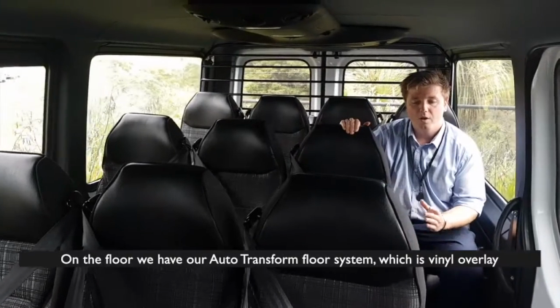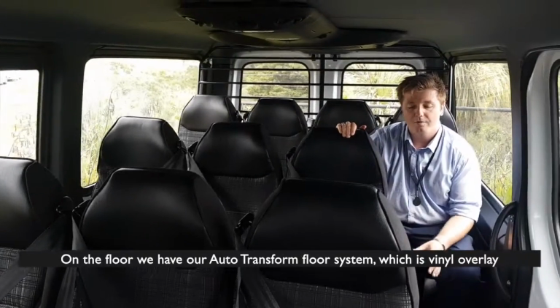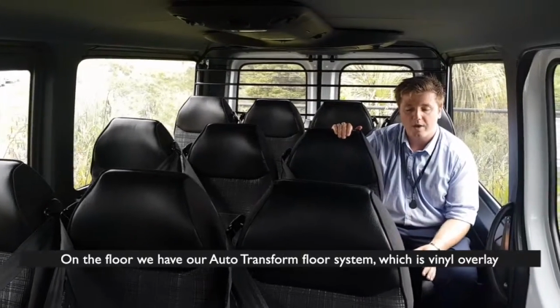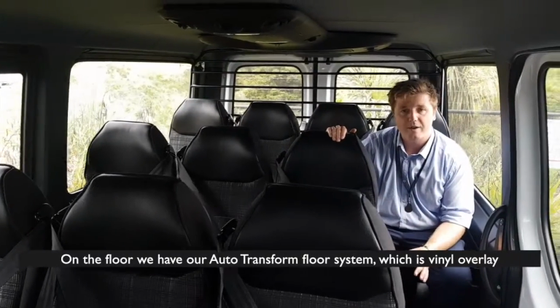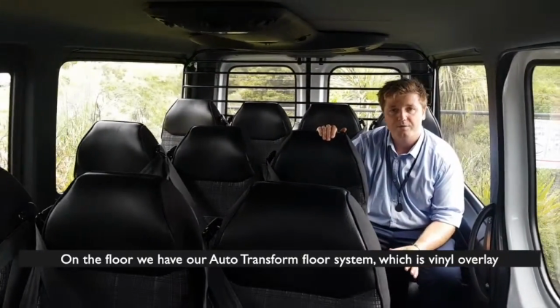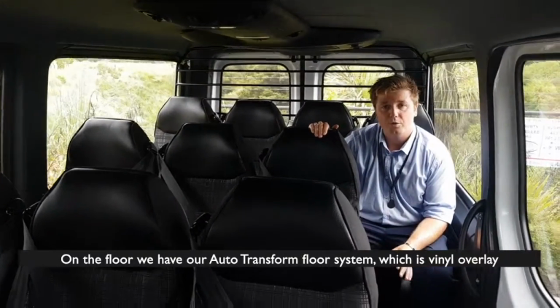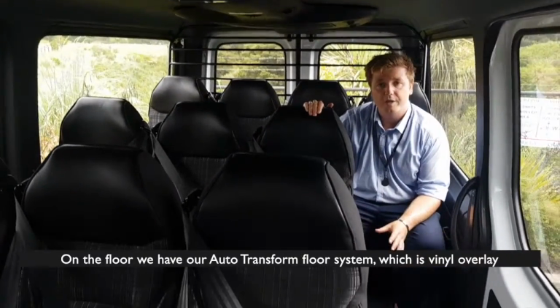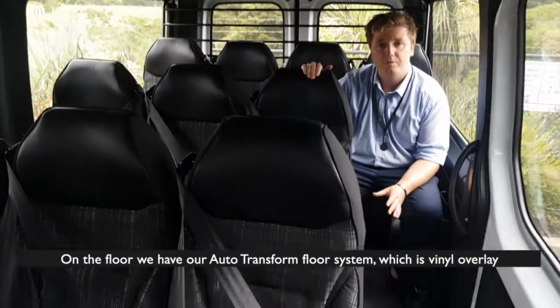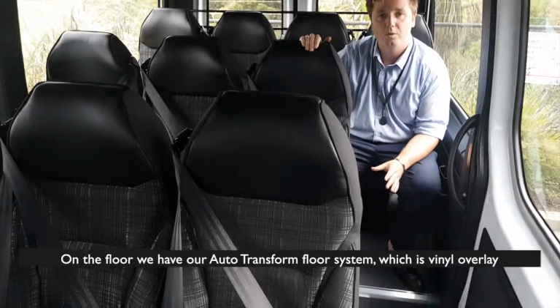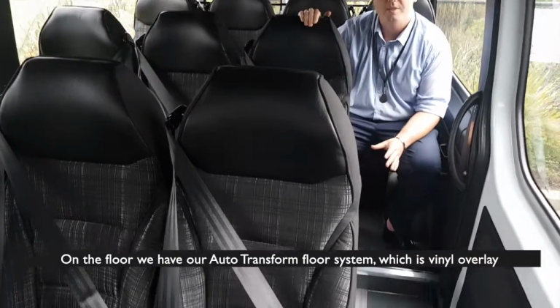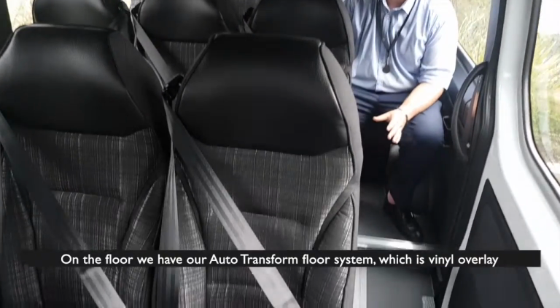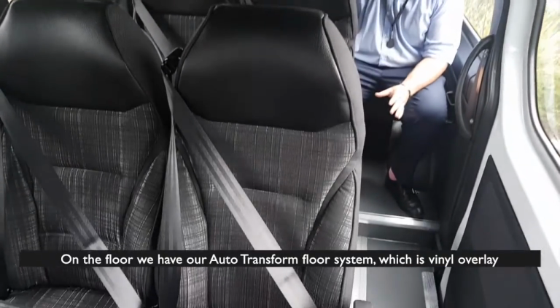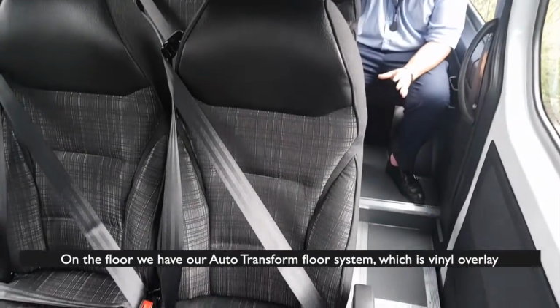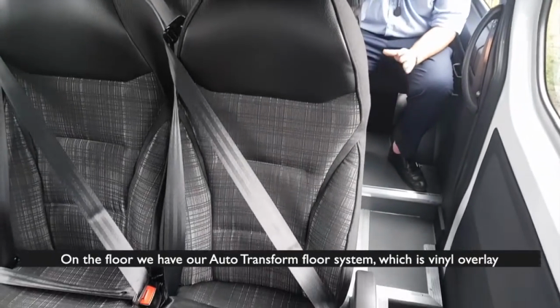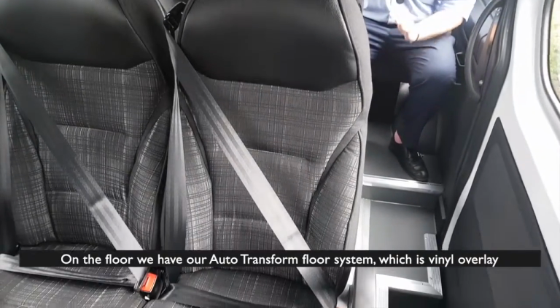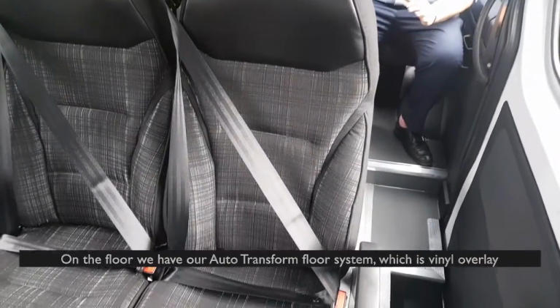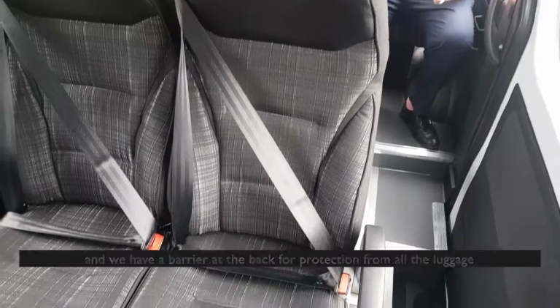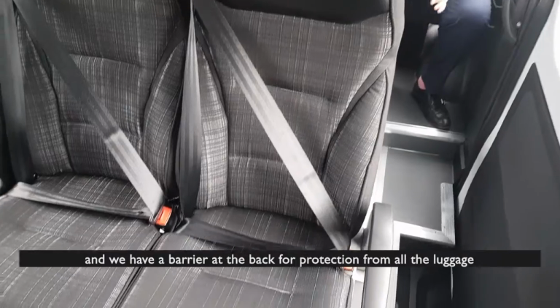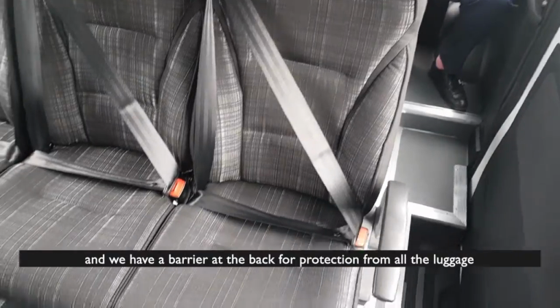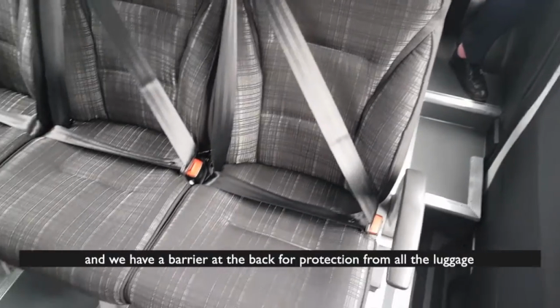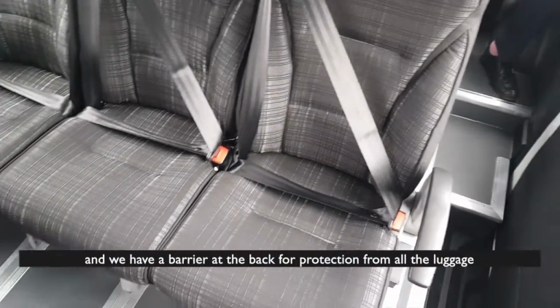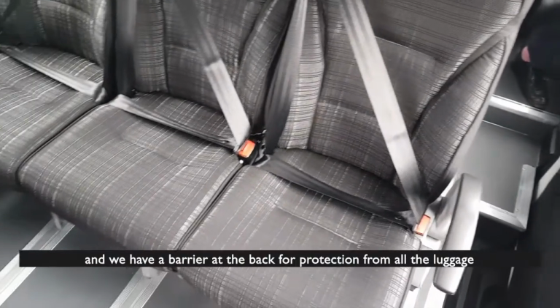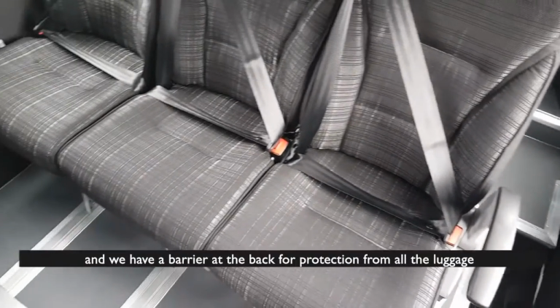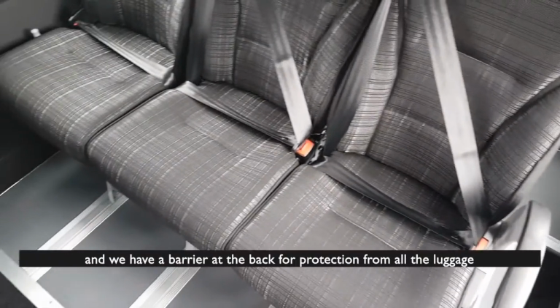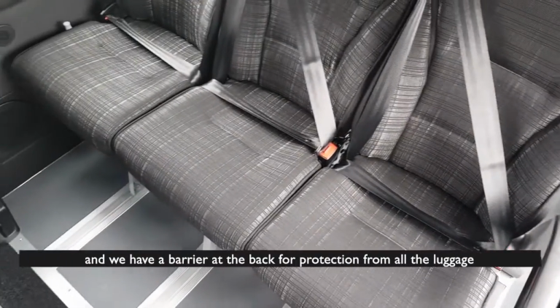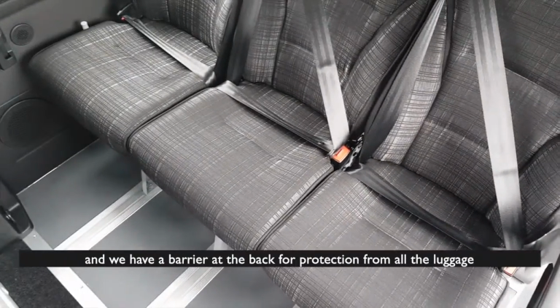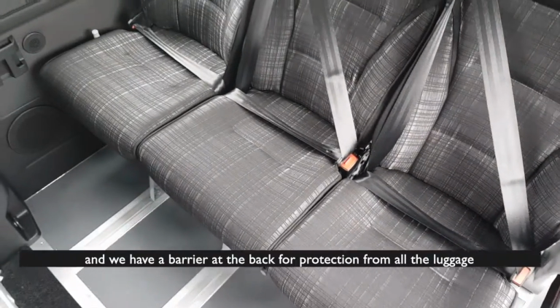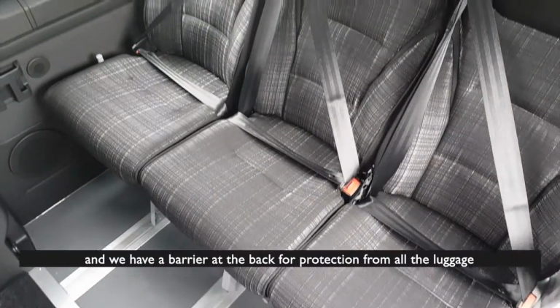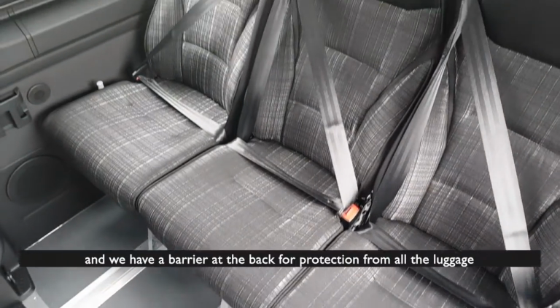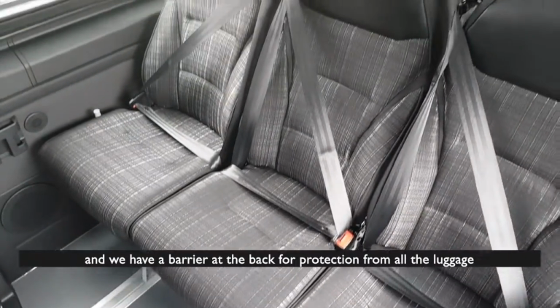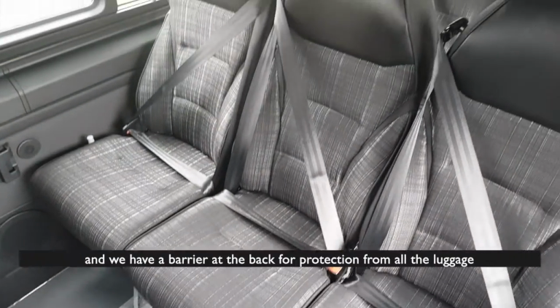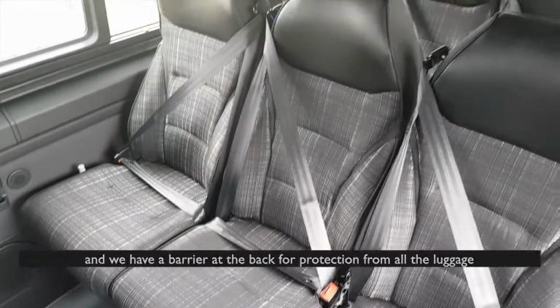On the floor we have our Porto Transform floor system which is vinyl overlay, and we have a barrier at the back for protection of the floor or luggage.